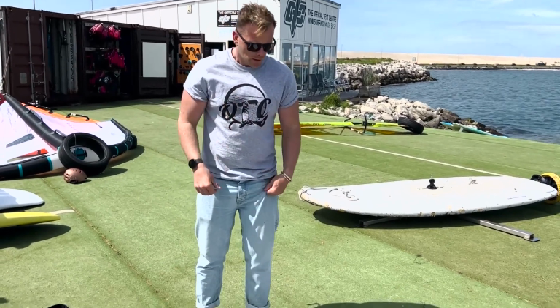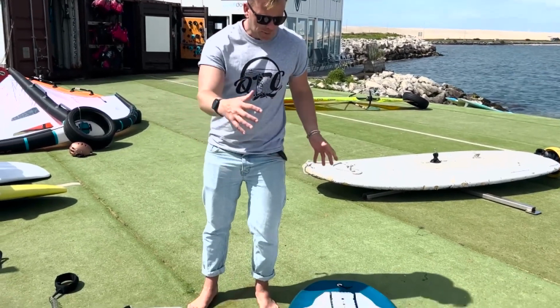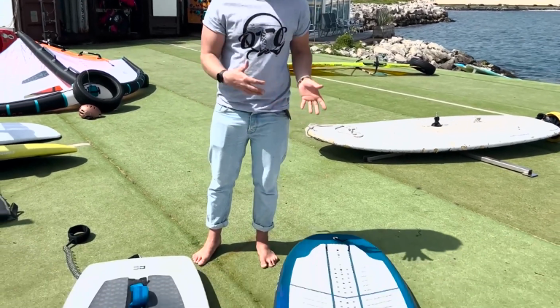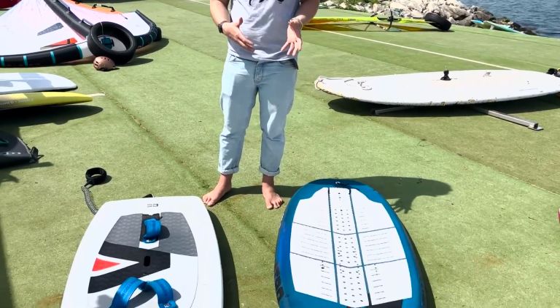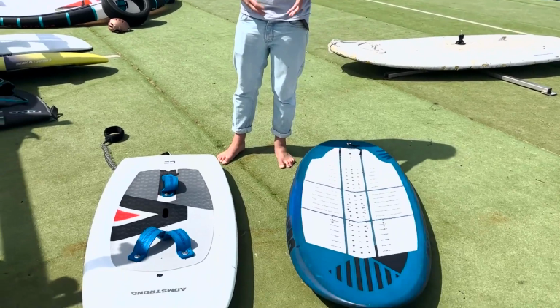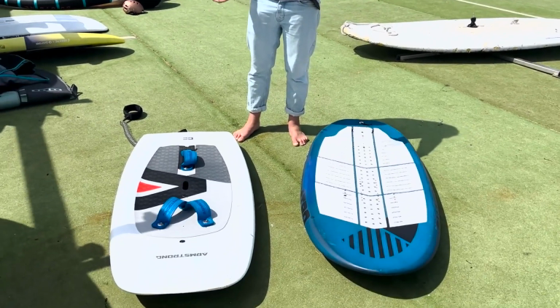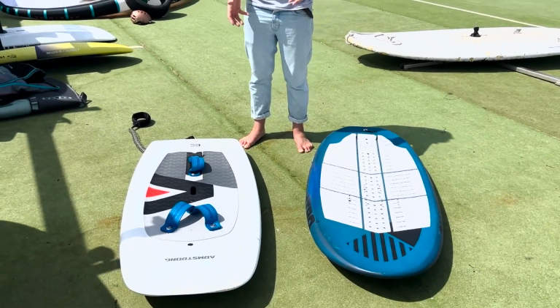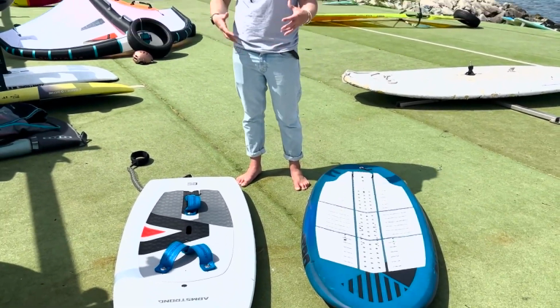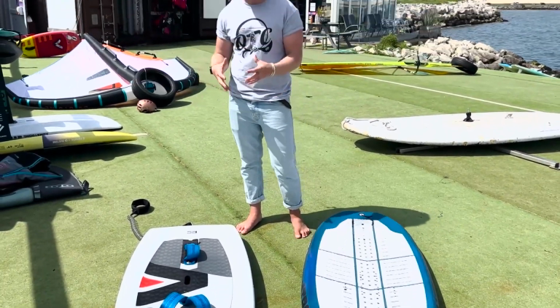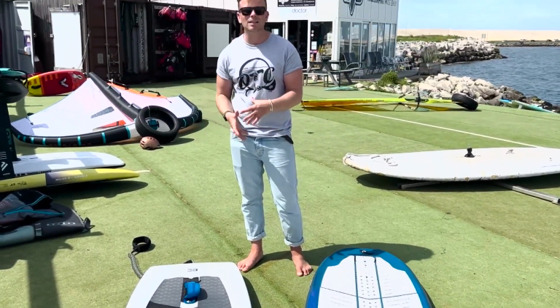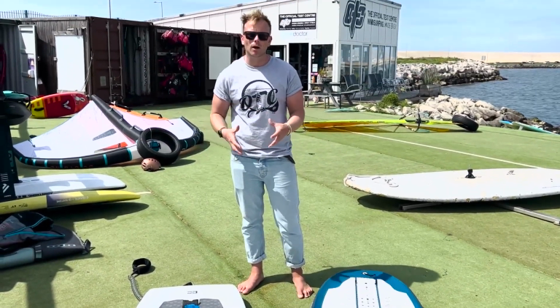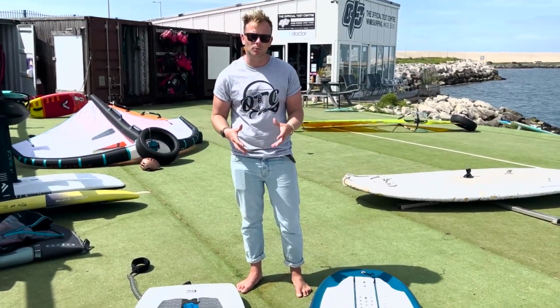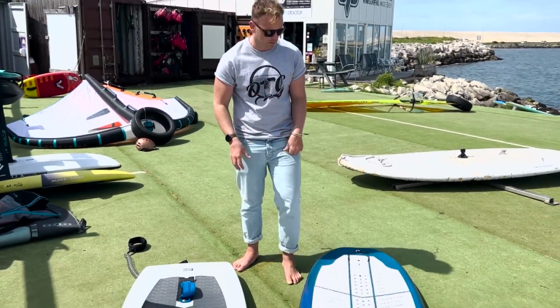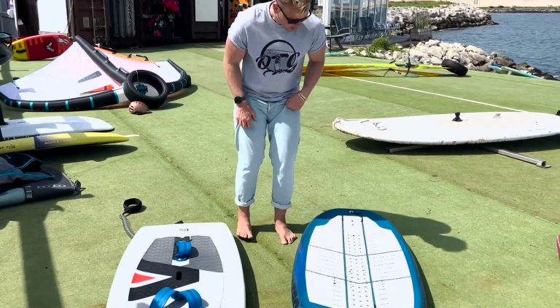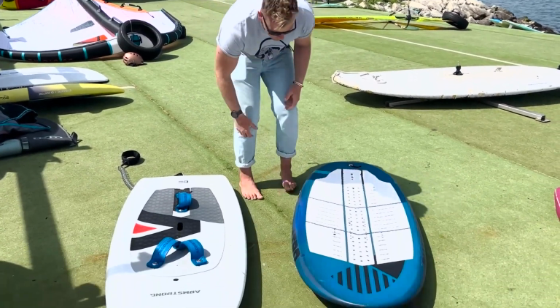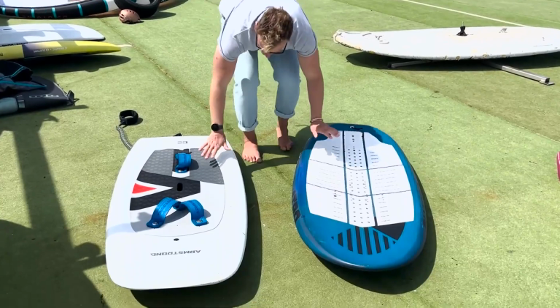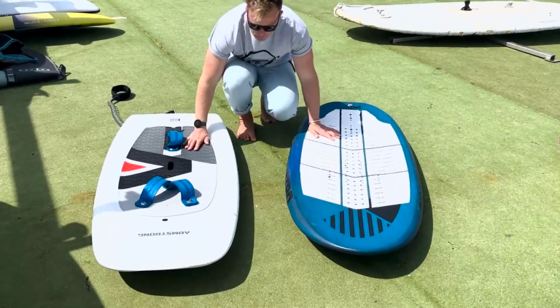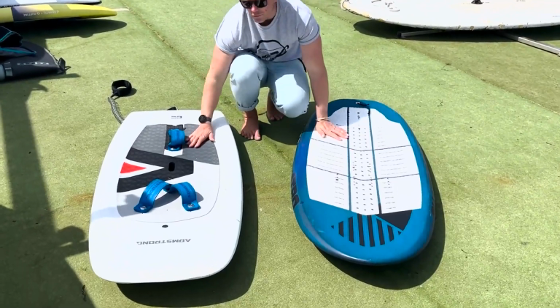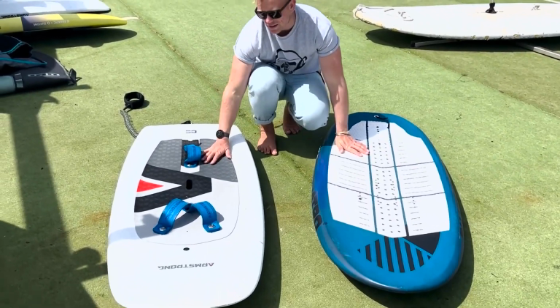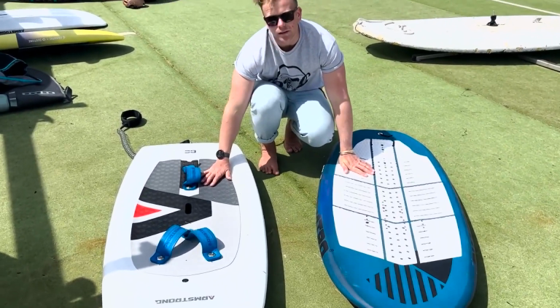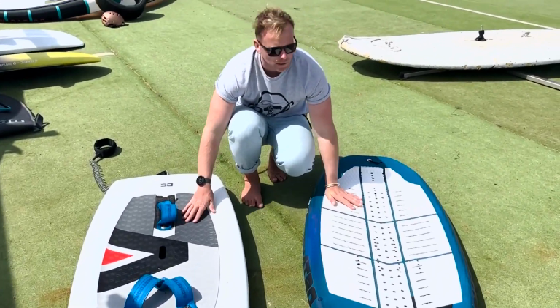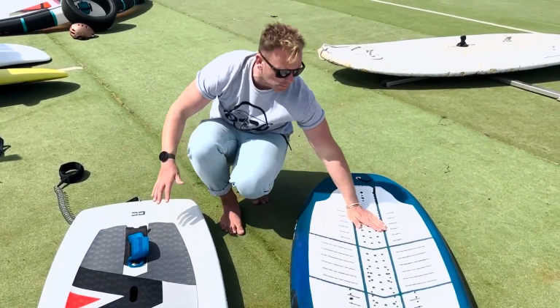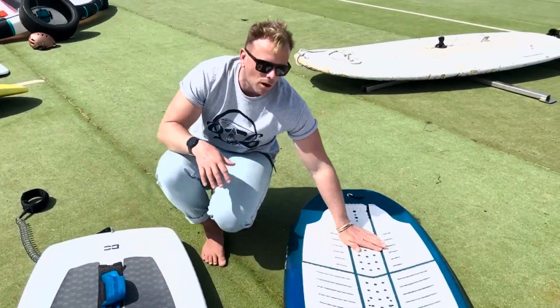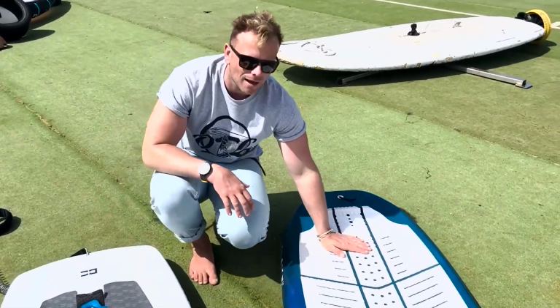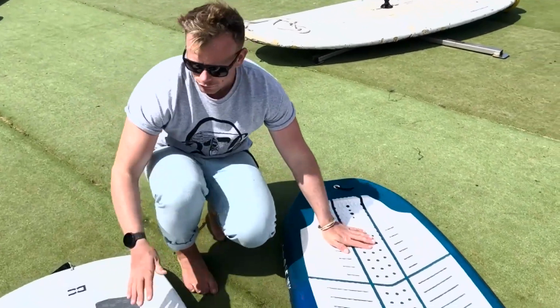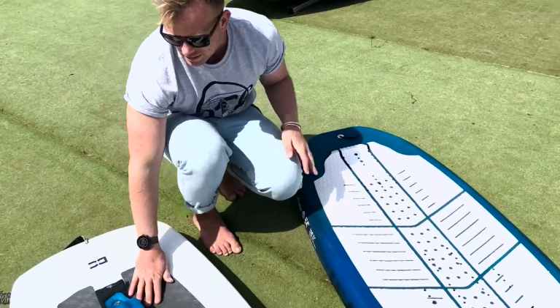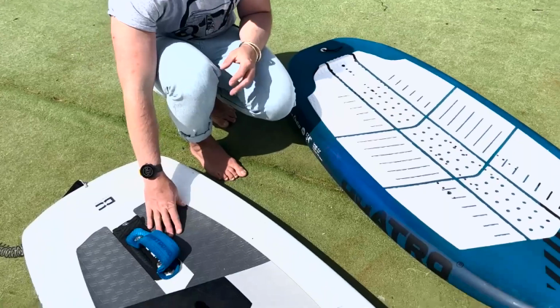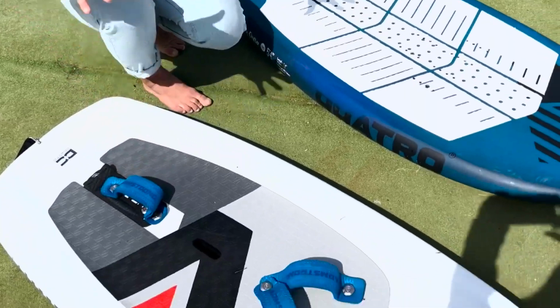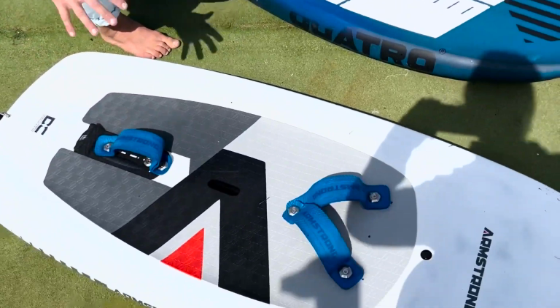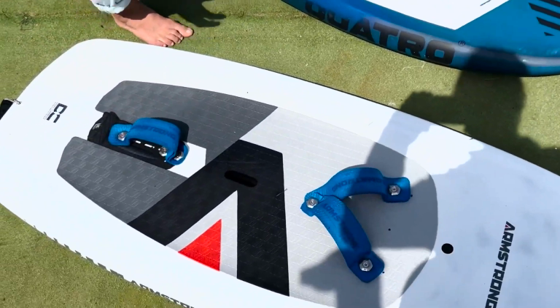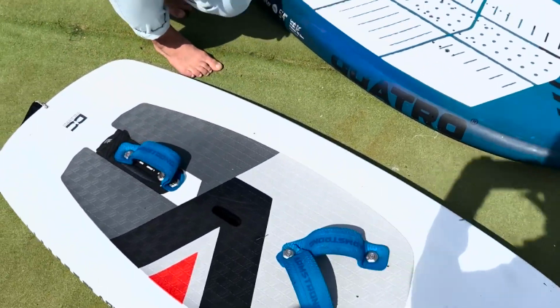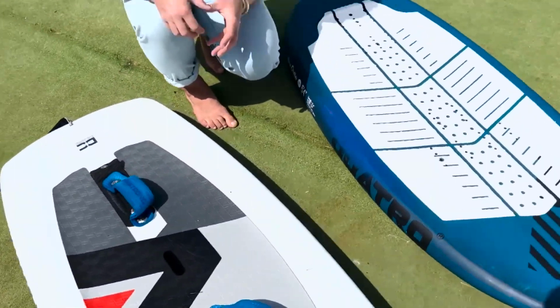They tend to be slightly more compact. You can get inflatable ones, but they generally tend to be quite hard. Some will have a recess deck like this one, some might be quite flat. The recess deck just helps you stay a little bit closer and more connected to the foil.